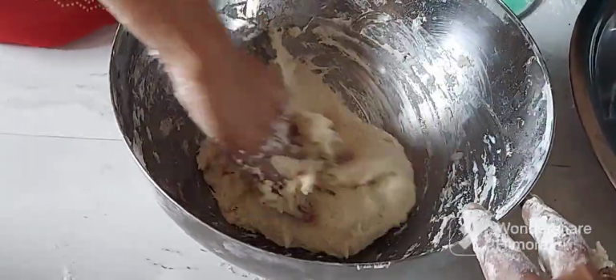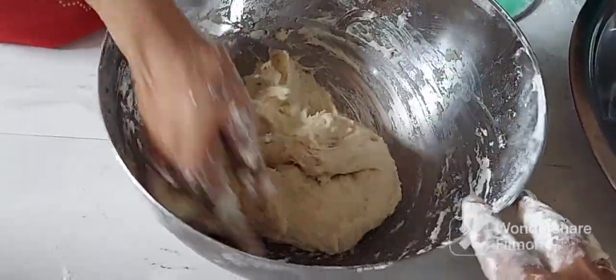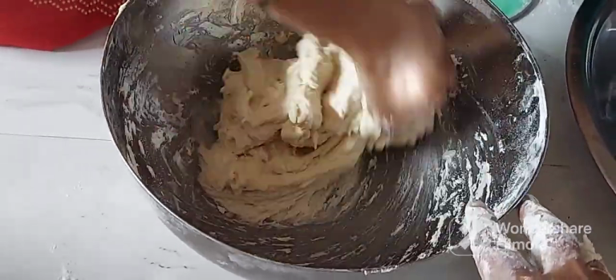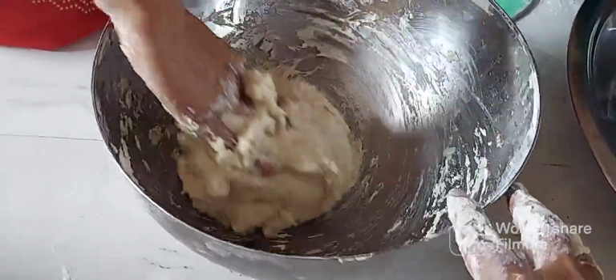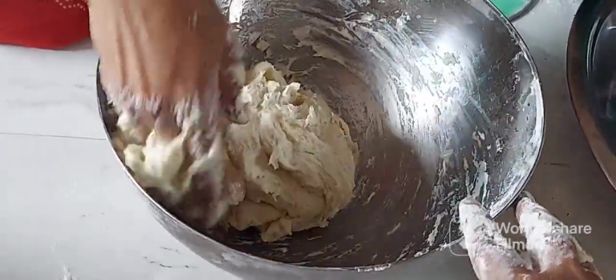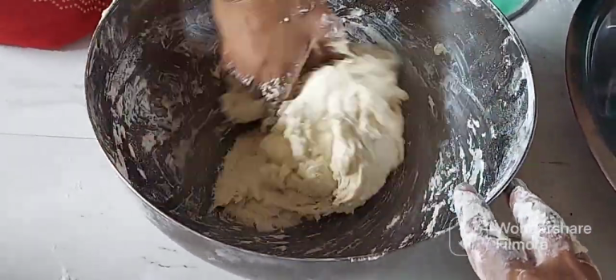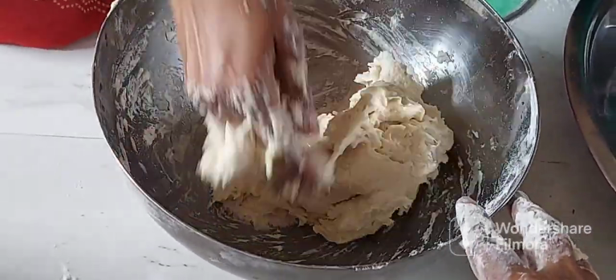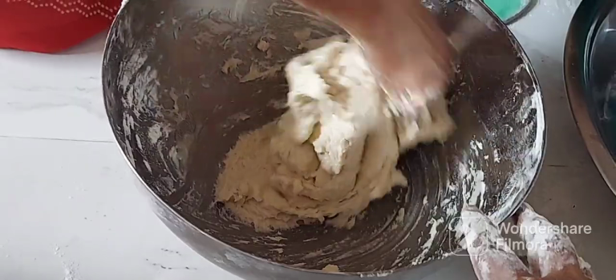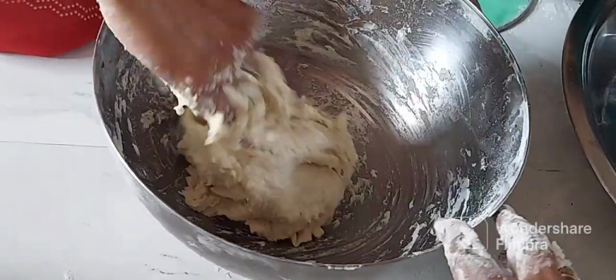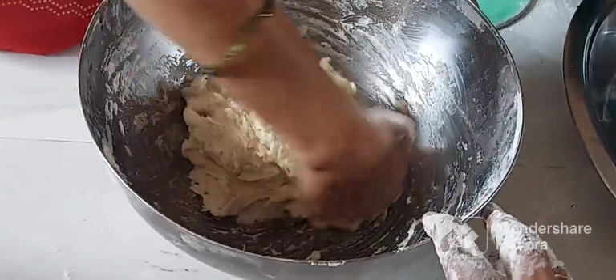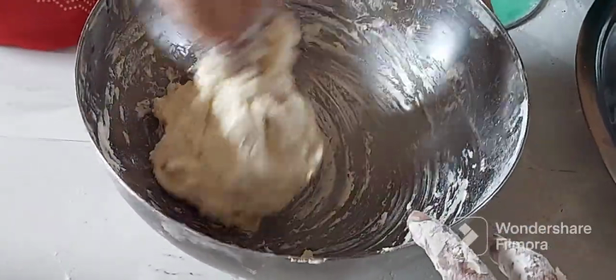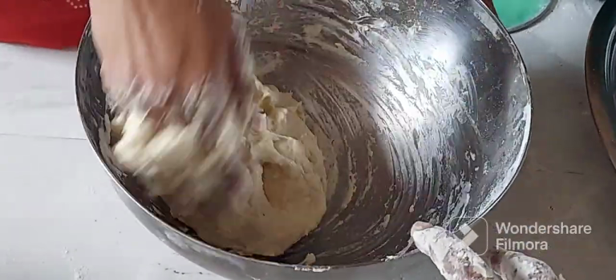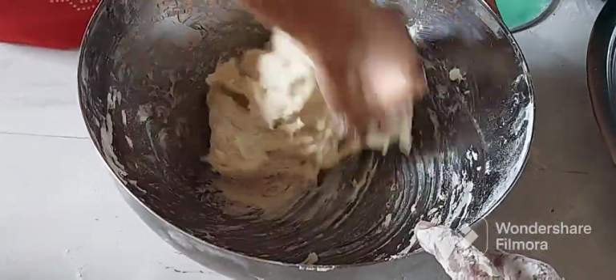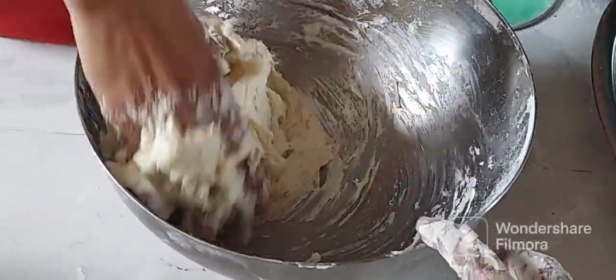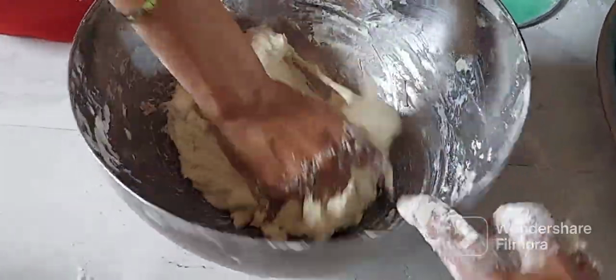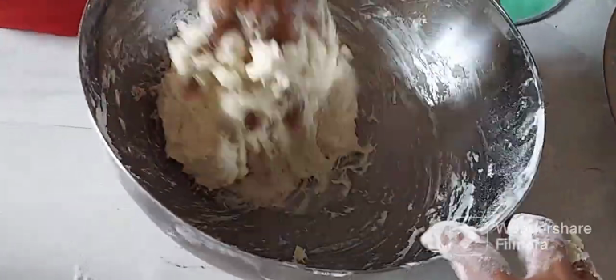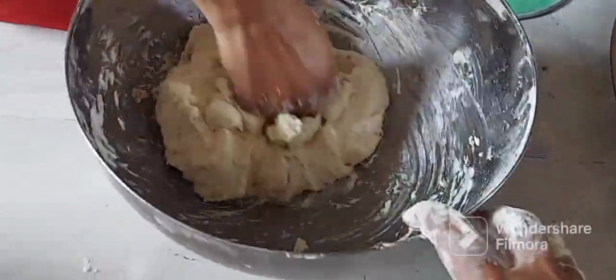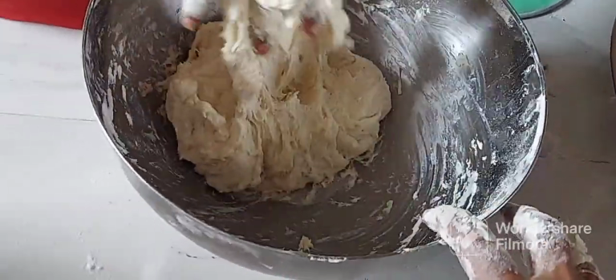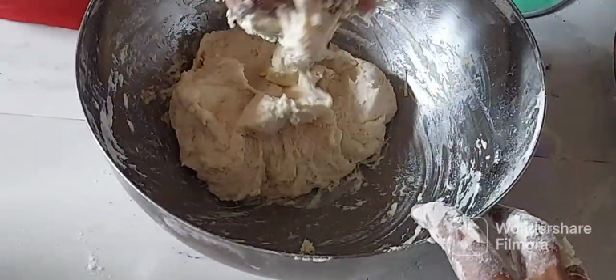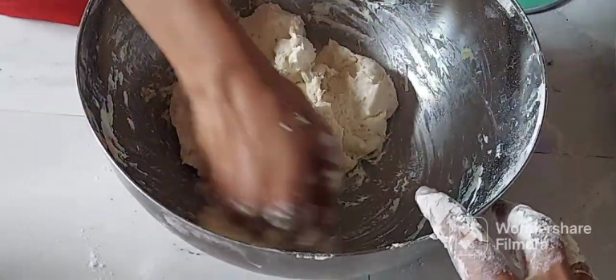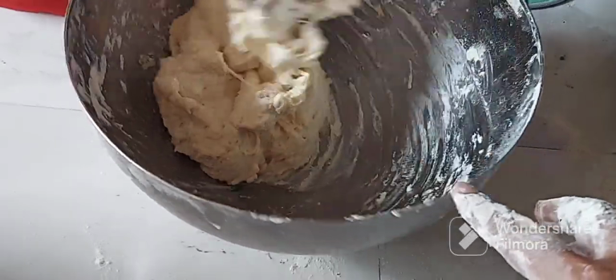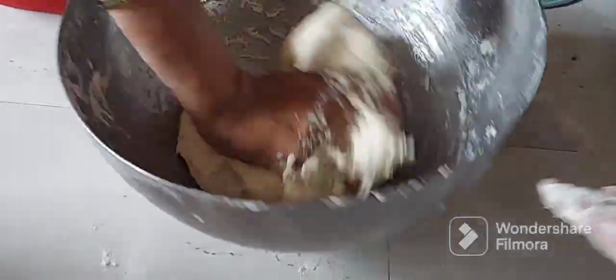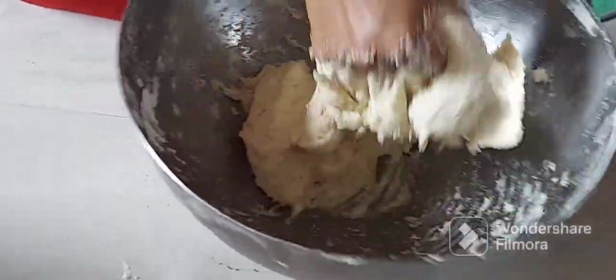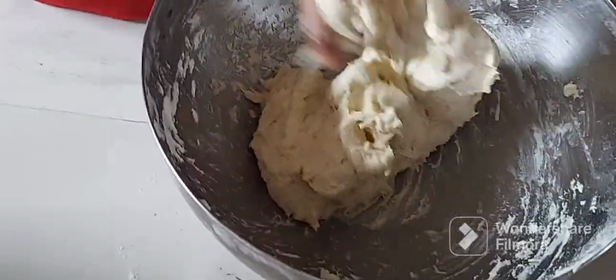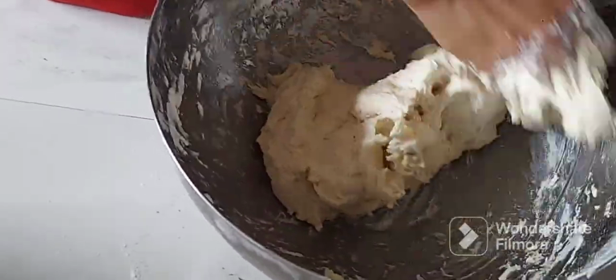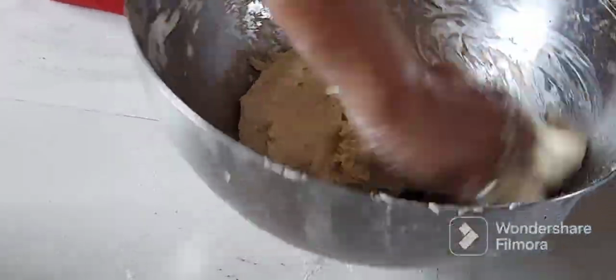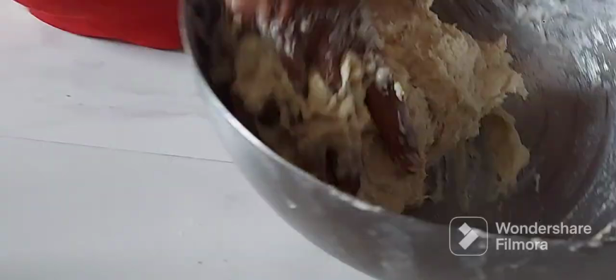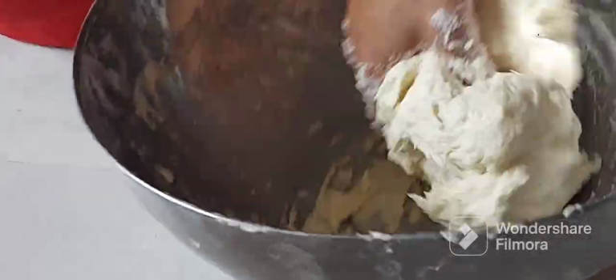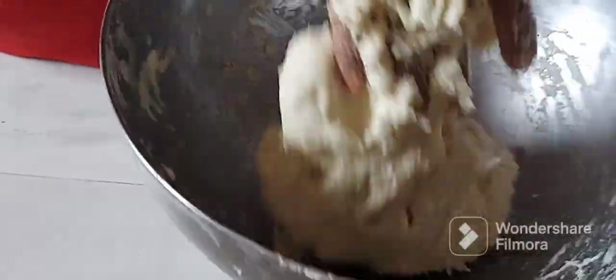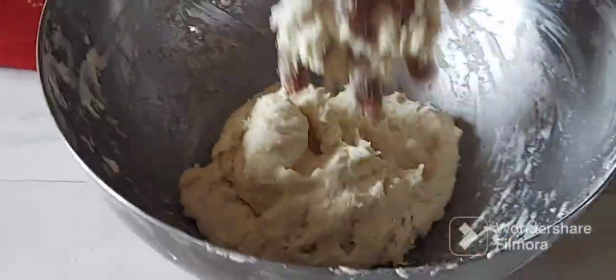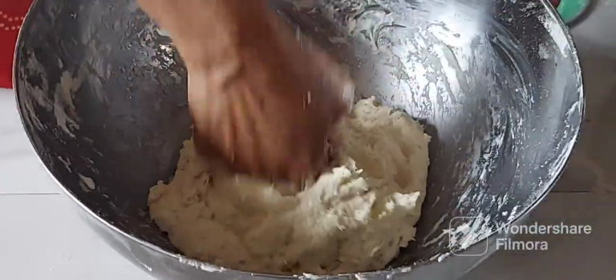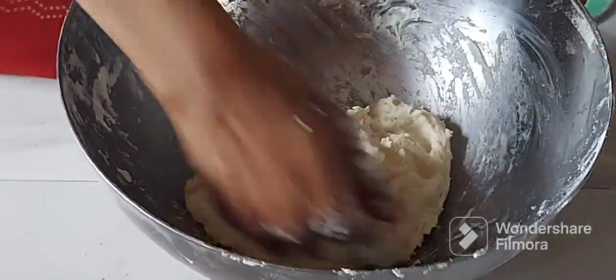I will cook this in a spoon. How is that? I will cook this in a spoon.